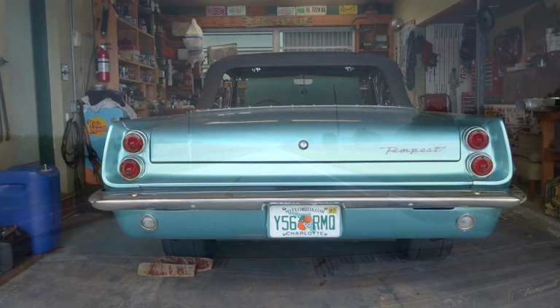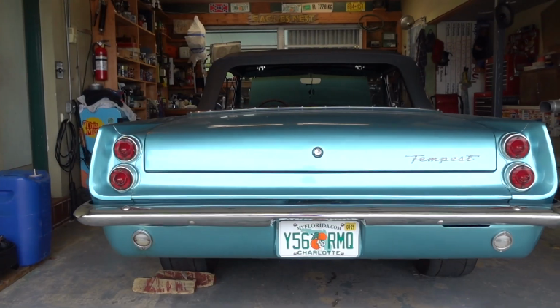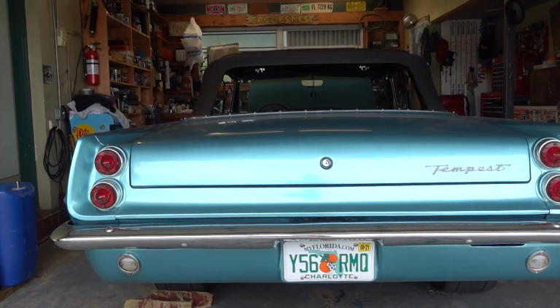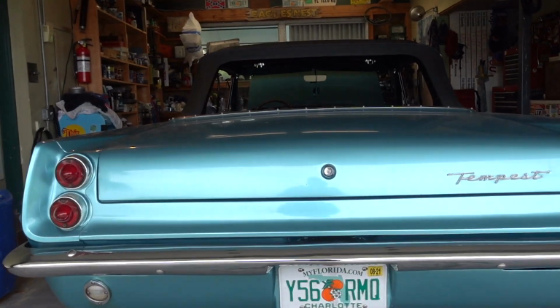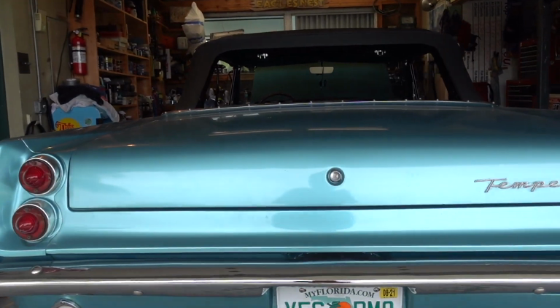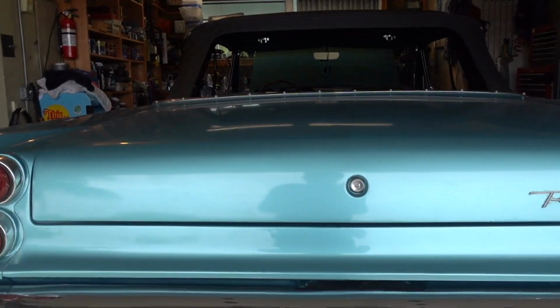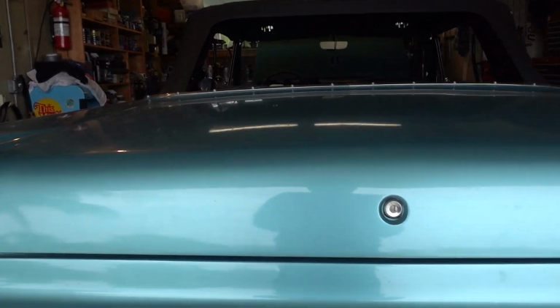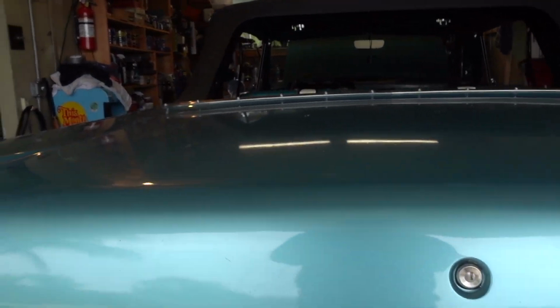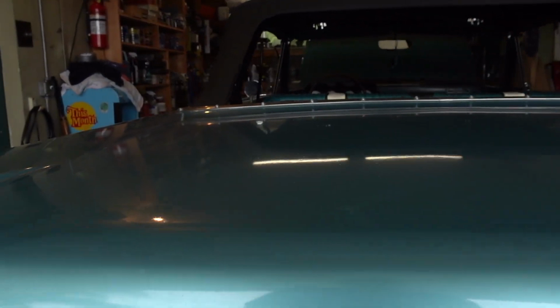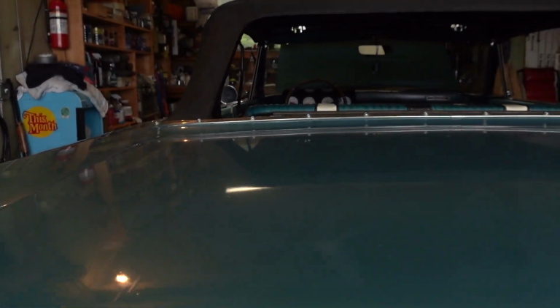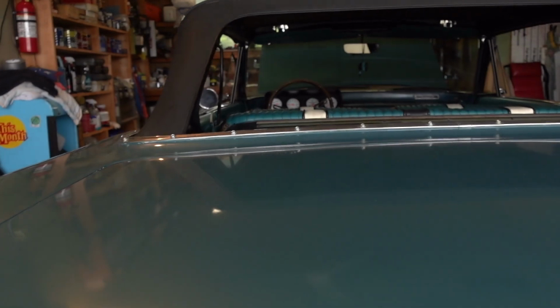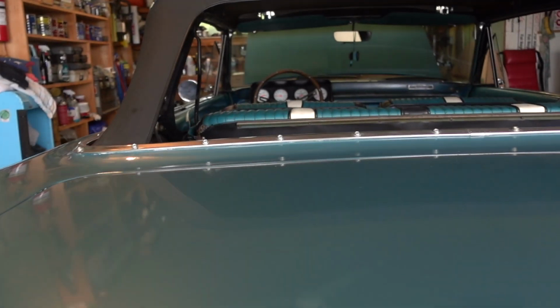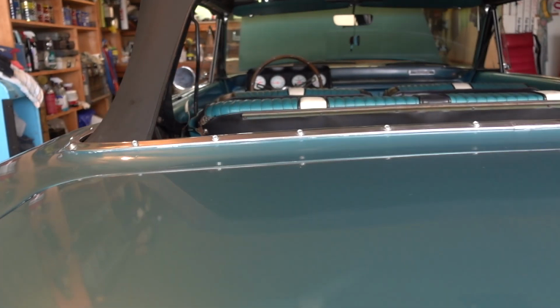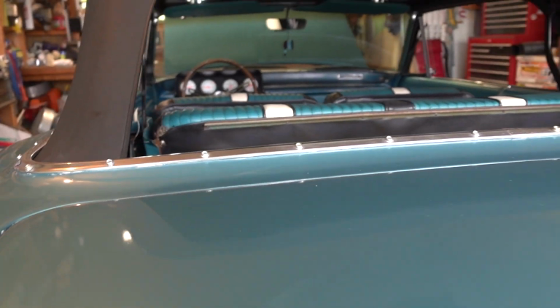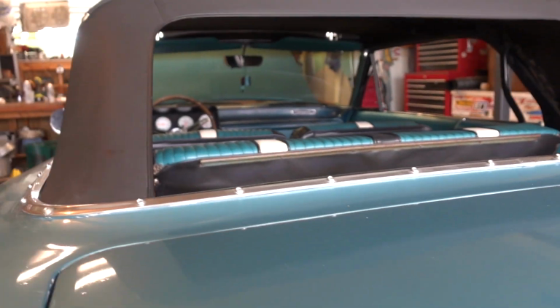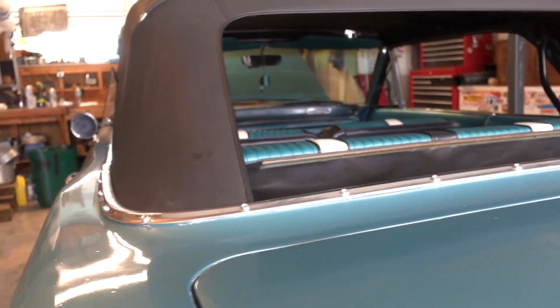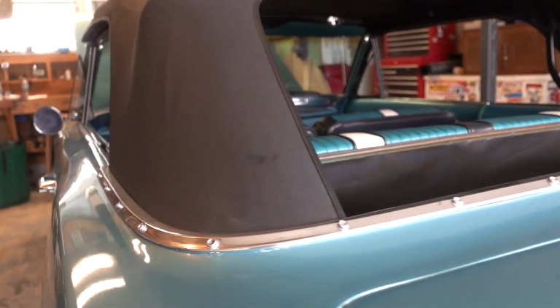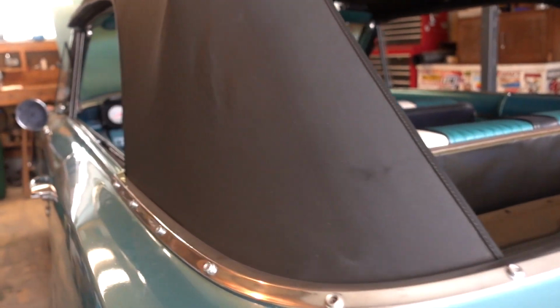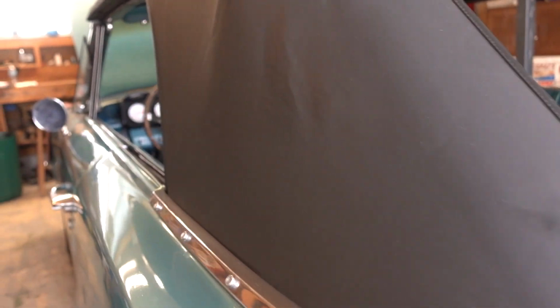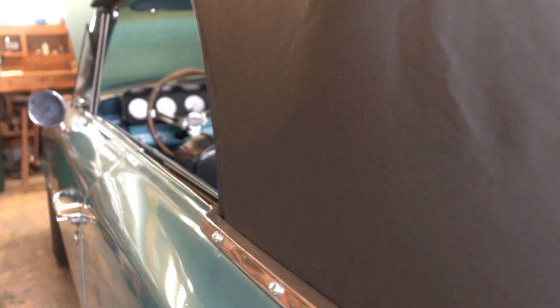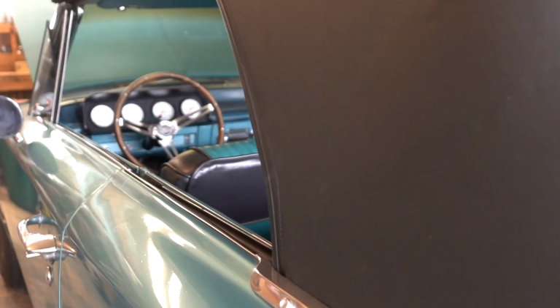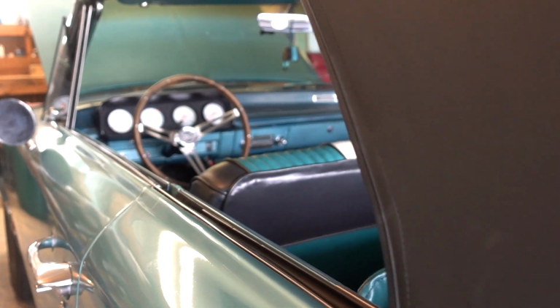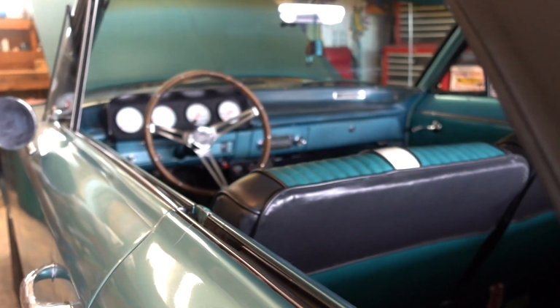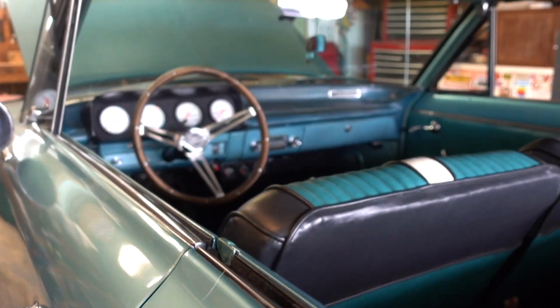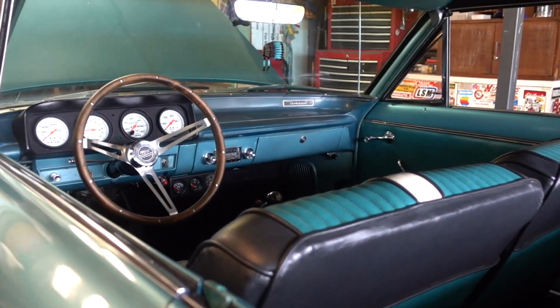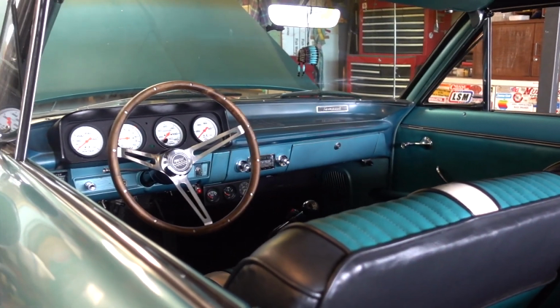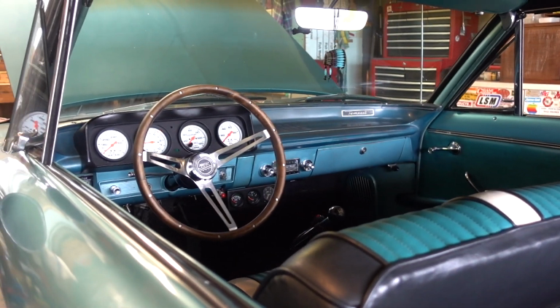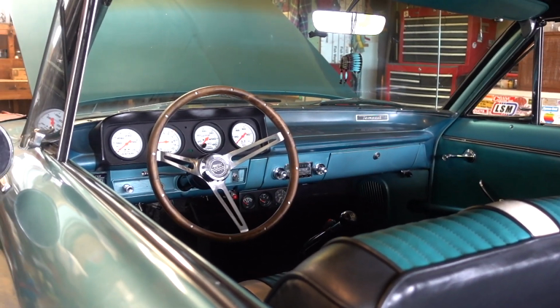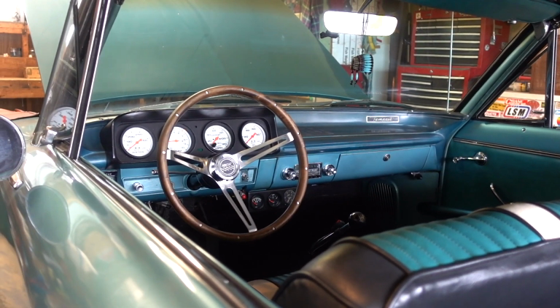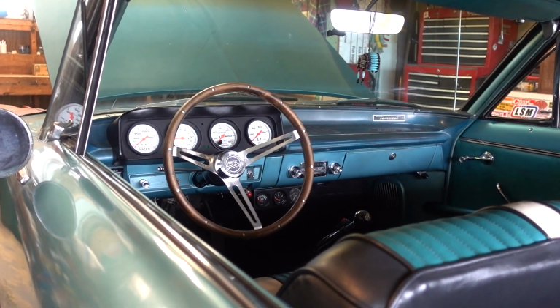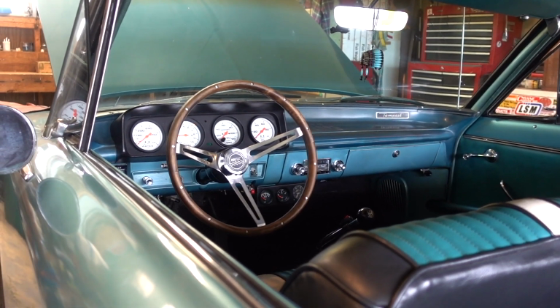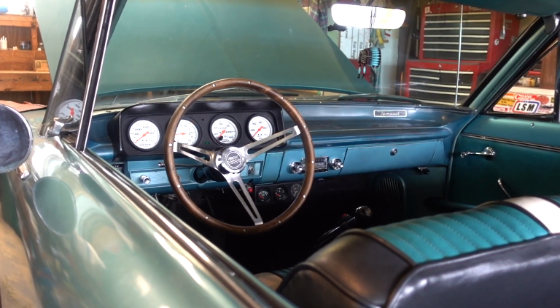The car is a 1963 Pontiac Tempest that weighs 3,220 pounds. It's got a Richmond 5-speed and a 509 Chevy Big Block up front. Four link, eight and three quarter Chrysler rear in the back.